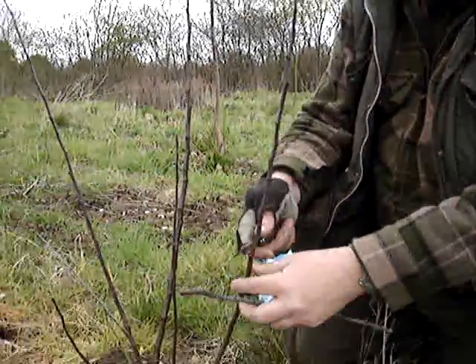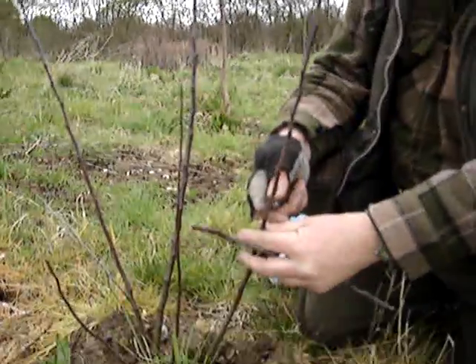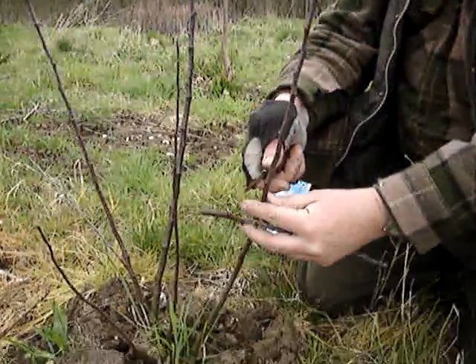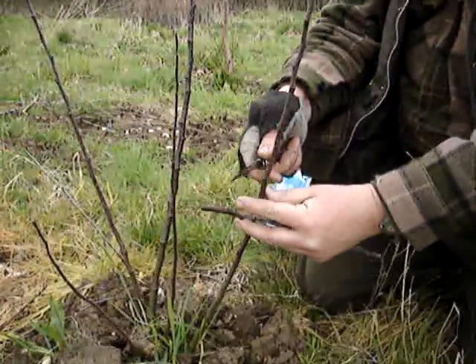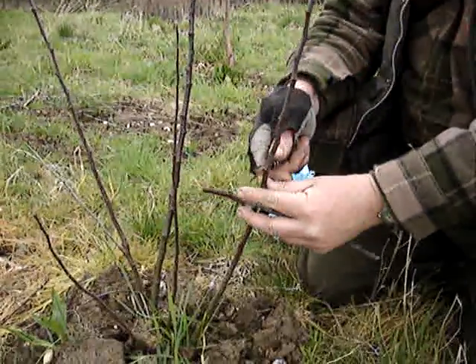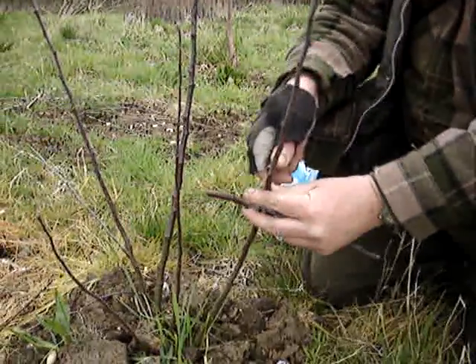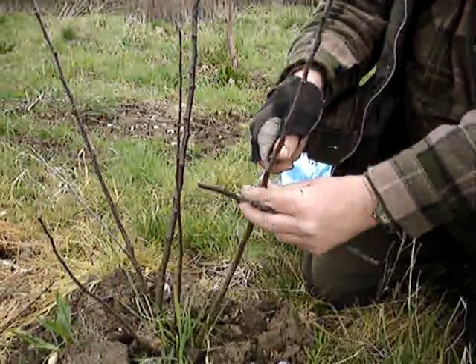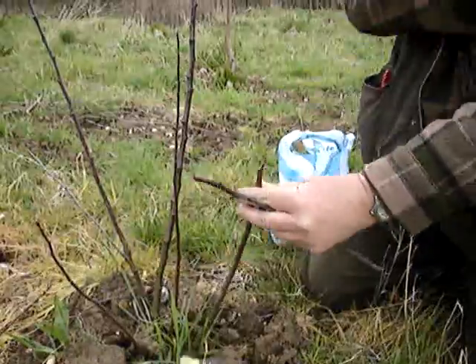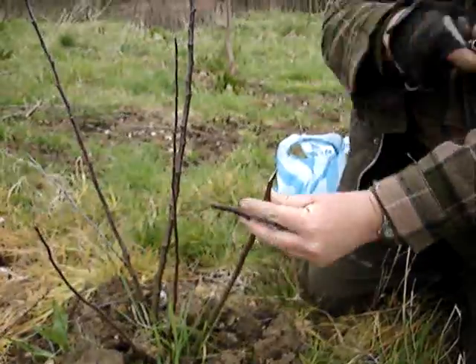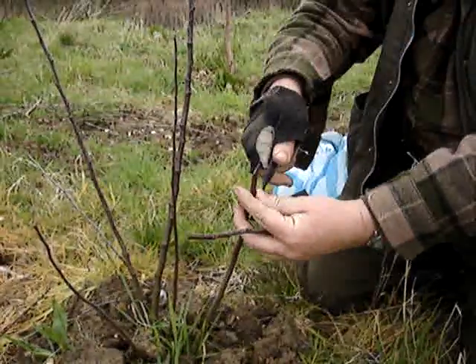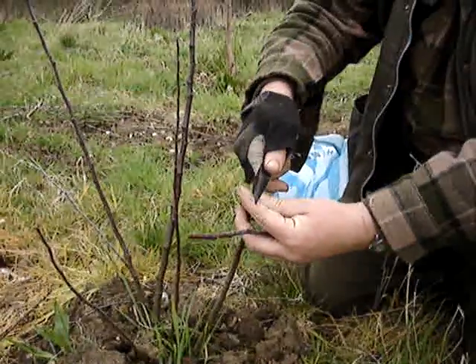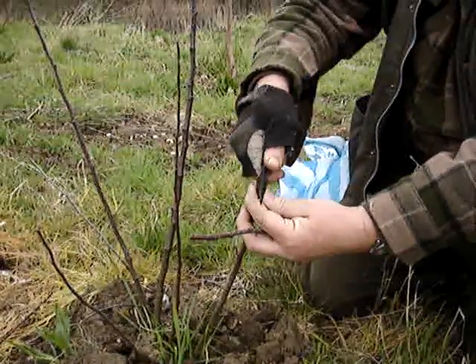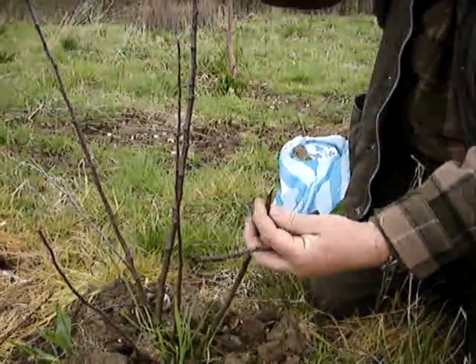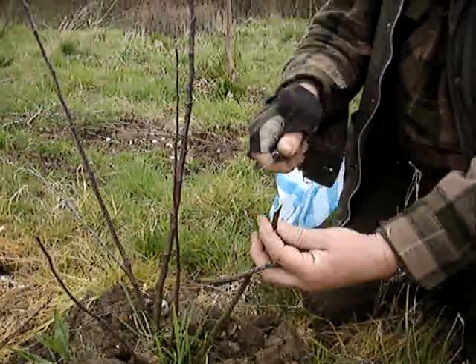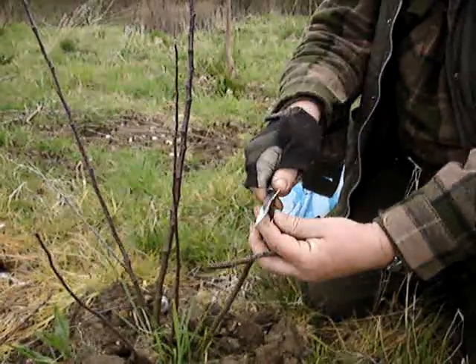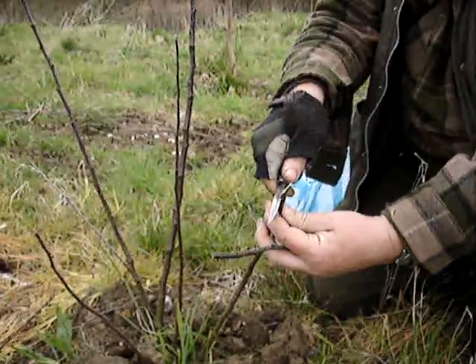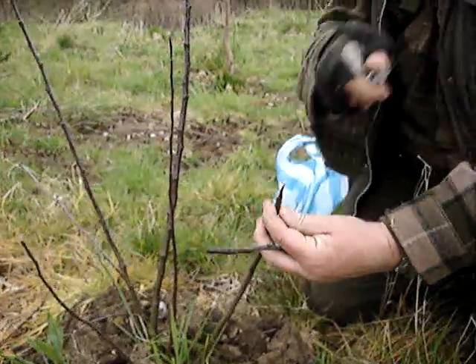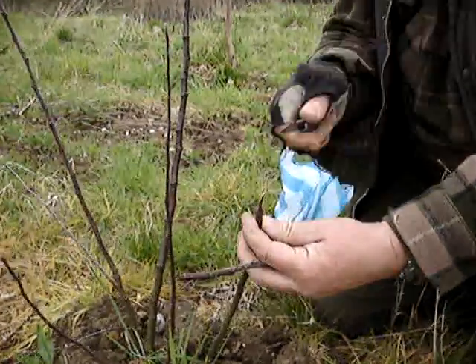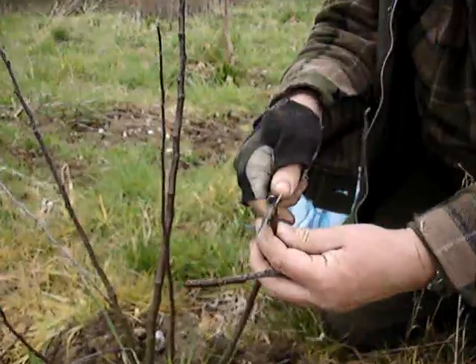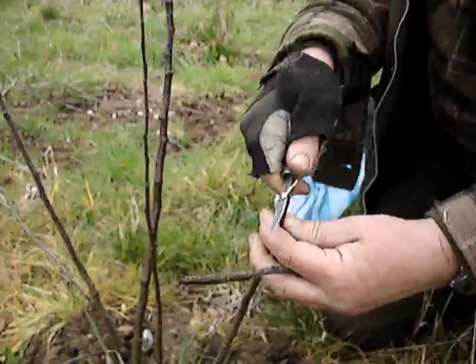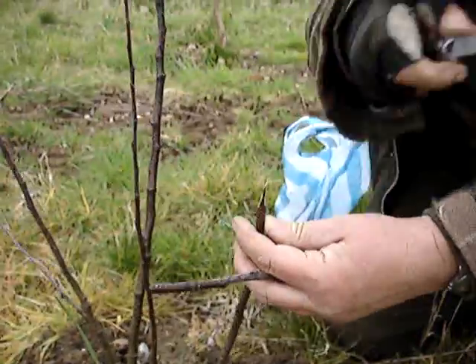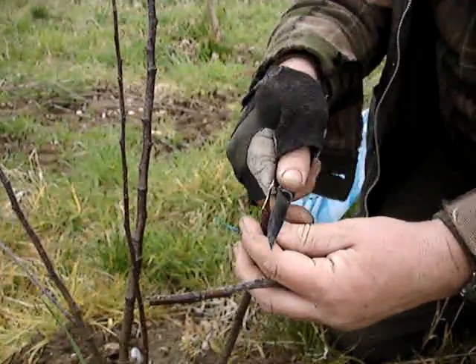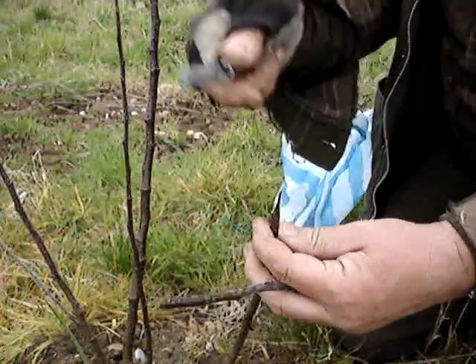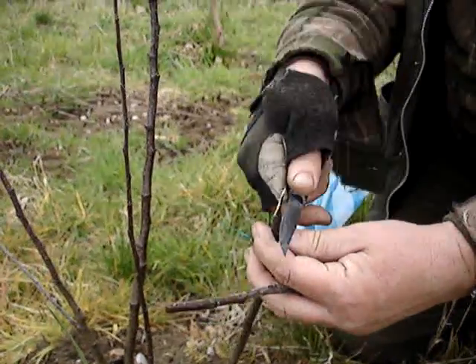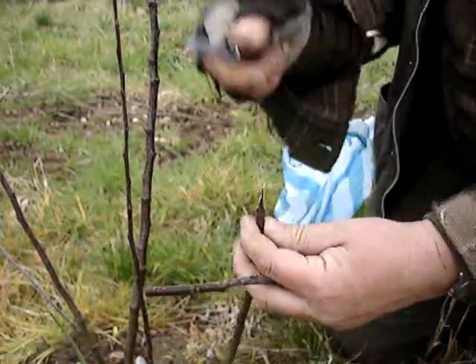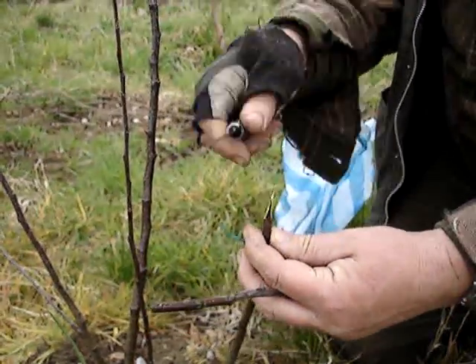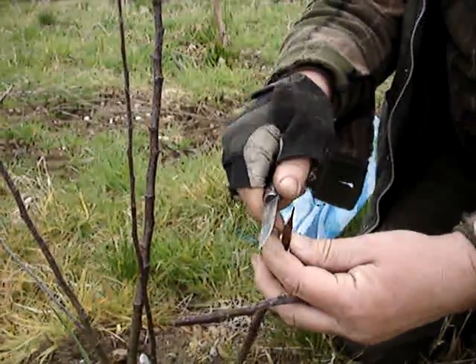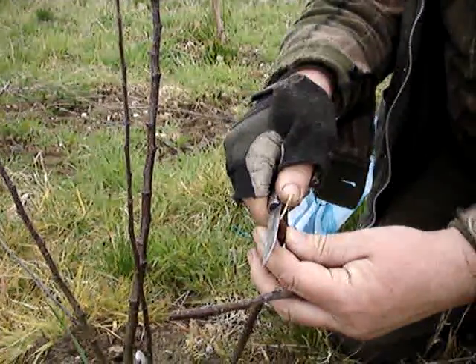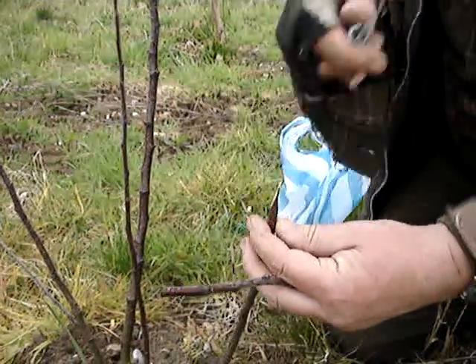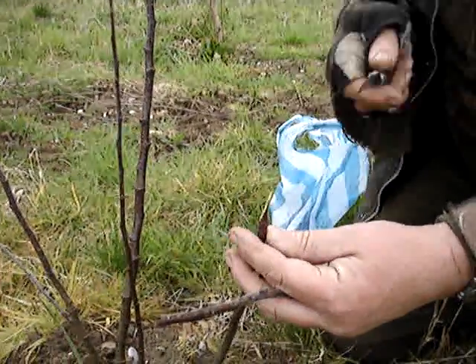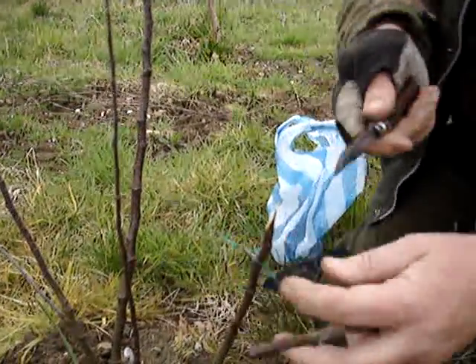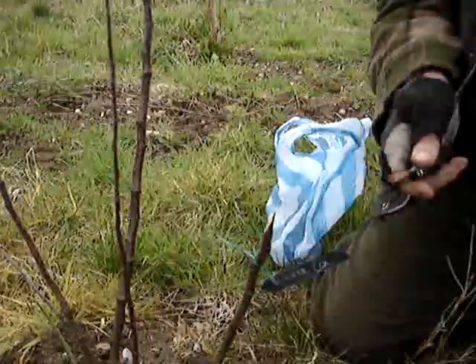This is the rootstock, and I'm going to just cut that down to a wedge — a nice, clean wedge. You may not get it right first time. Can you see that?